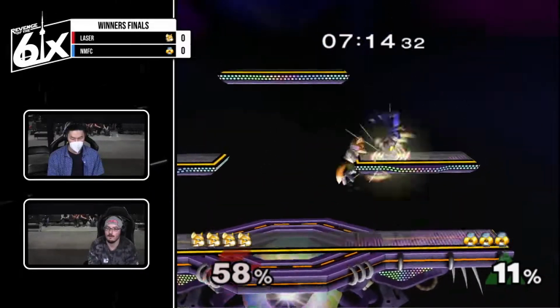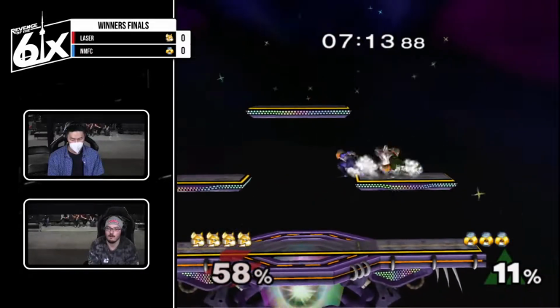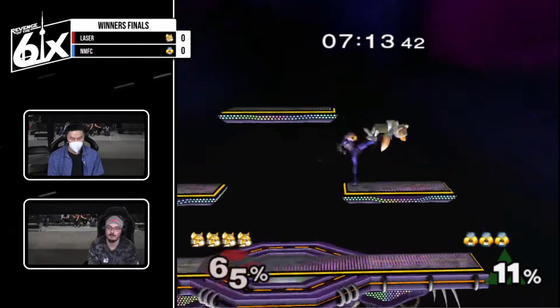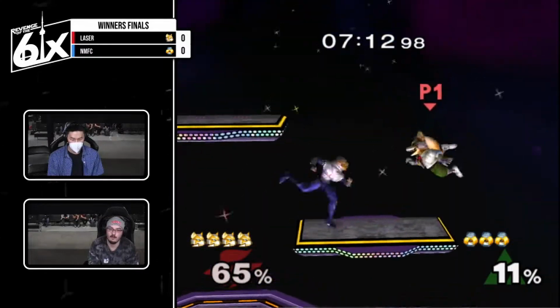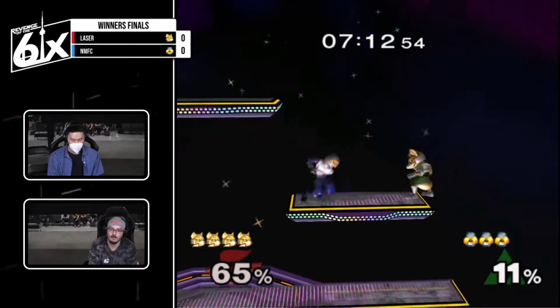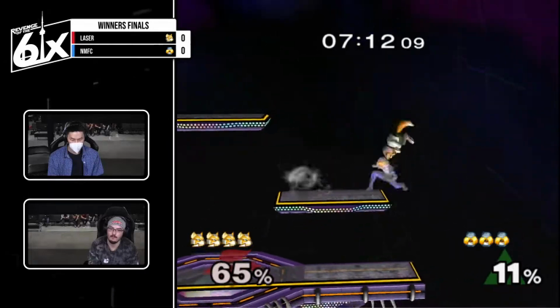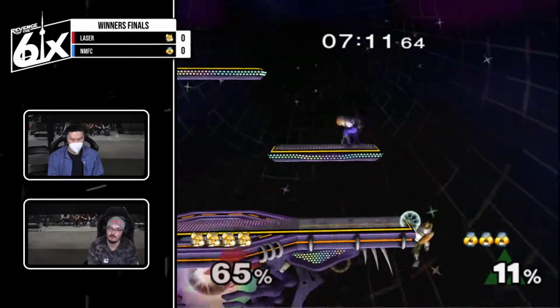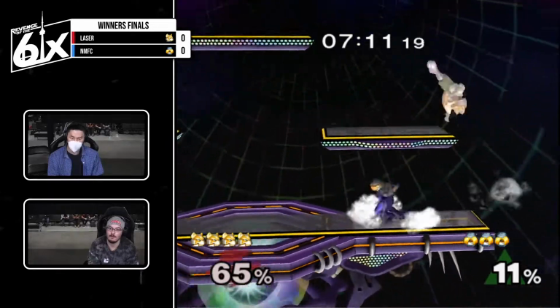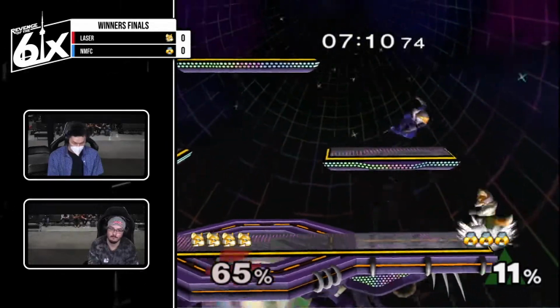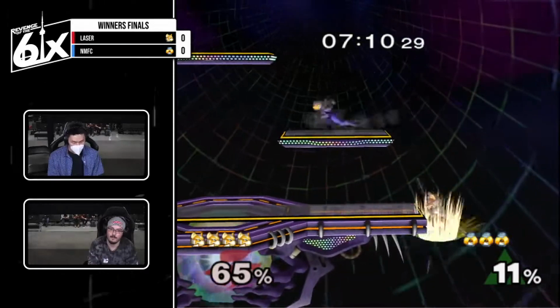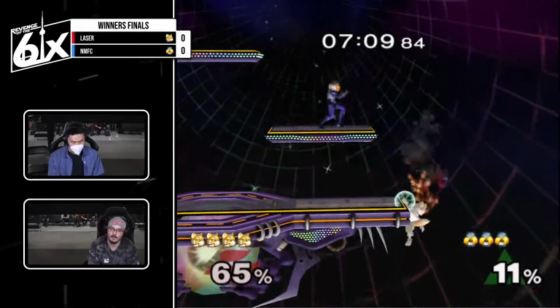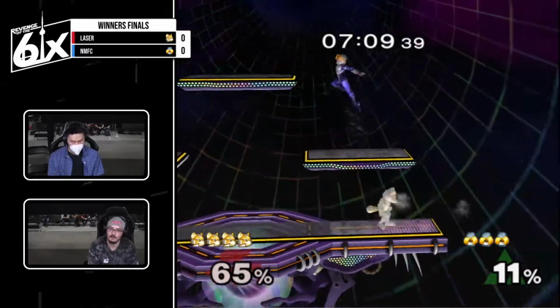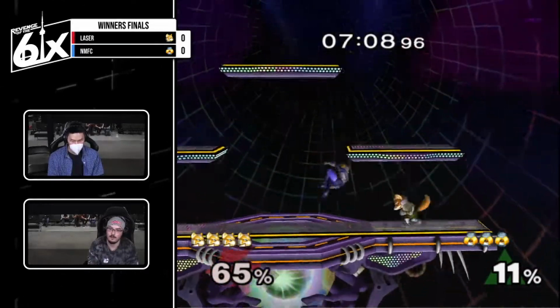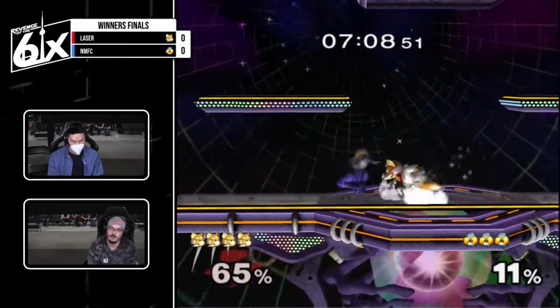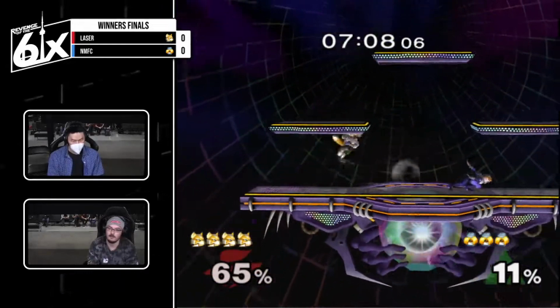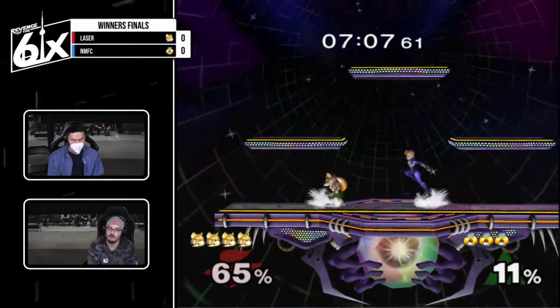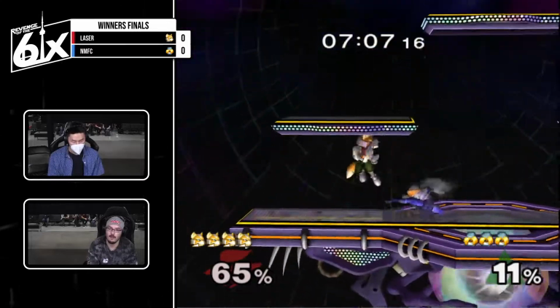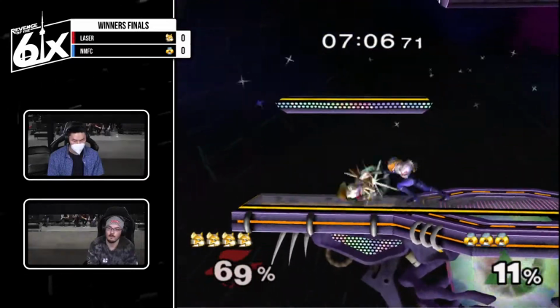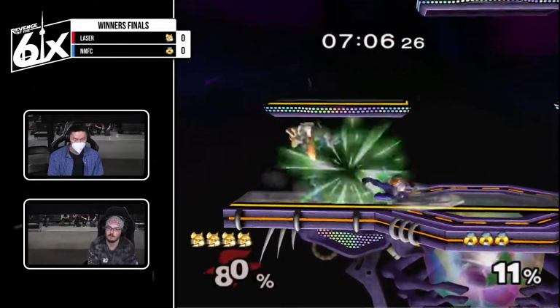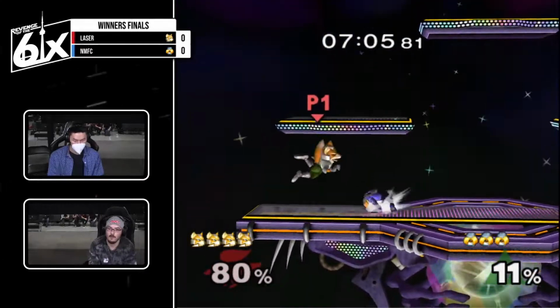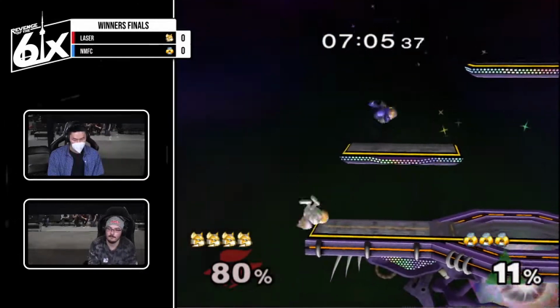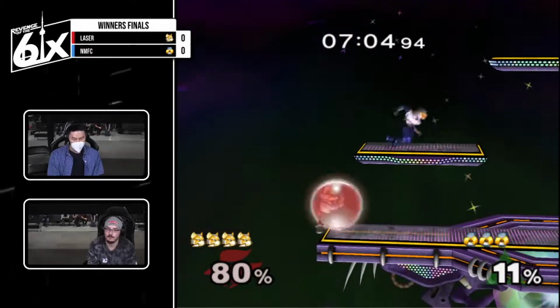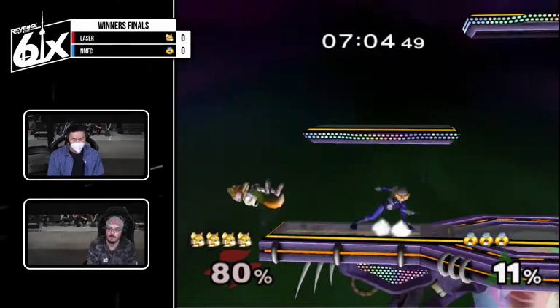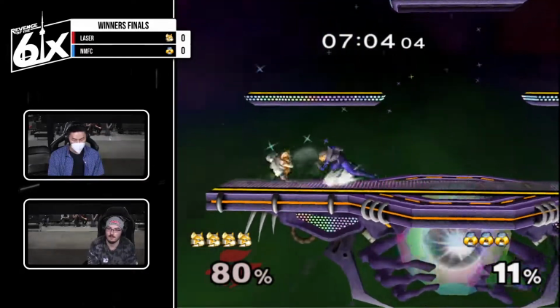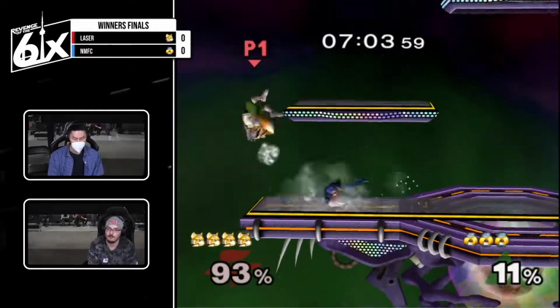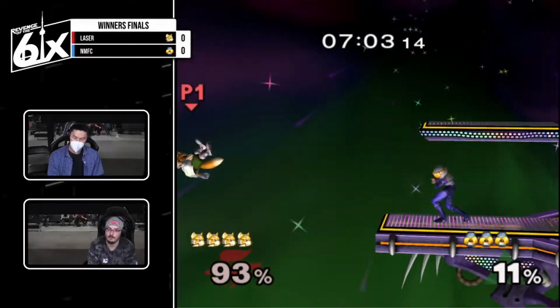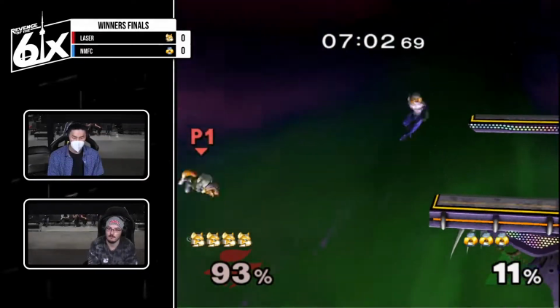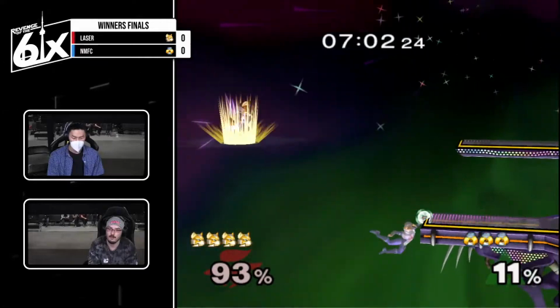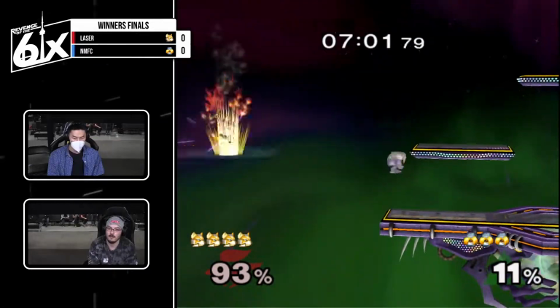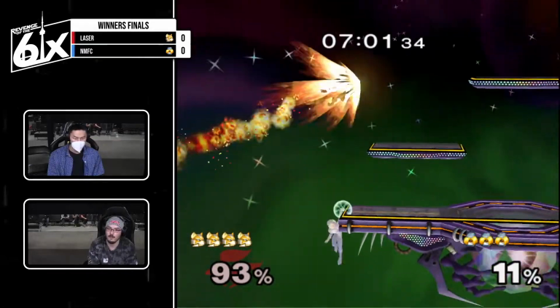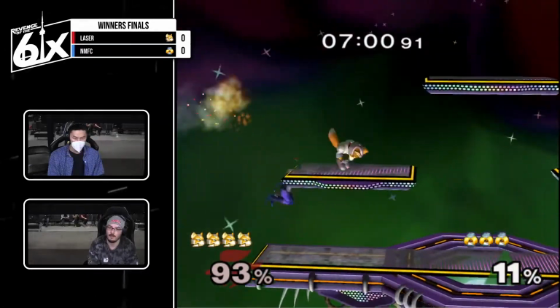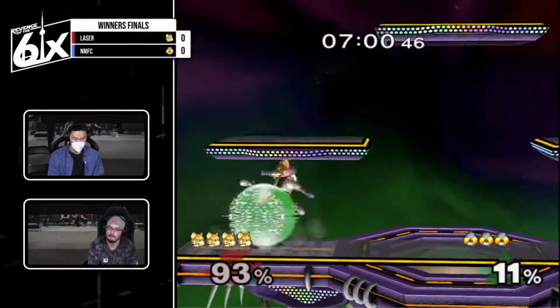It also doesn't have as much range and isn't out as long. You've got to up air up tilt right after that — it's really good for the platform tech chase to cover the roll in. NMFC looking for dash attack right now. Nice down tilt, can't follow up though. Misses a short hop, run up down smash. You get the edgeguard.